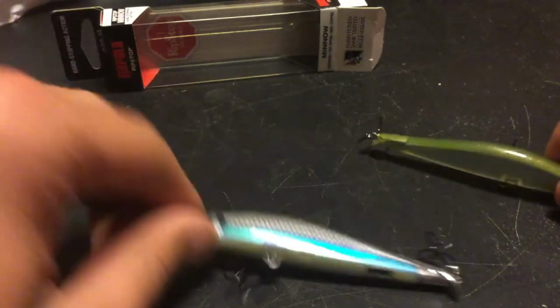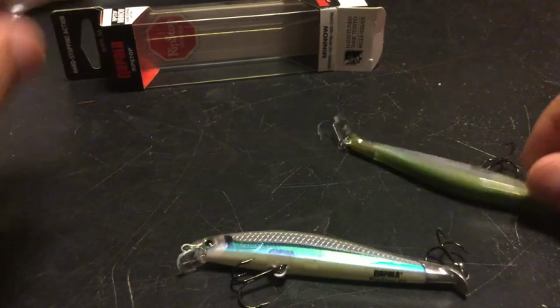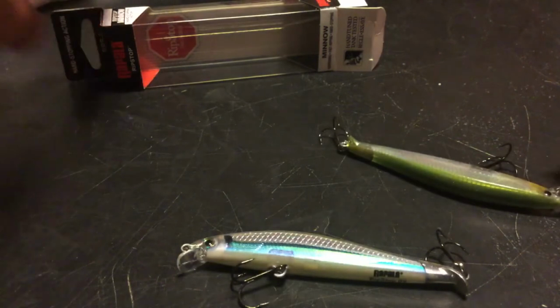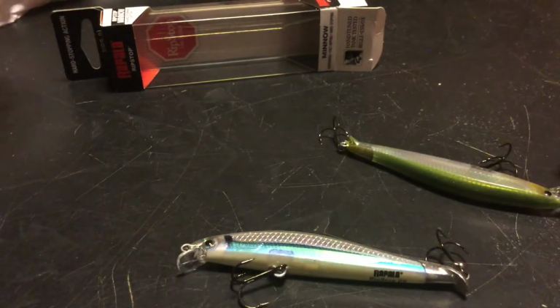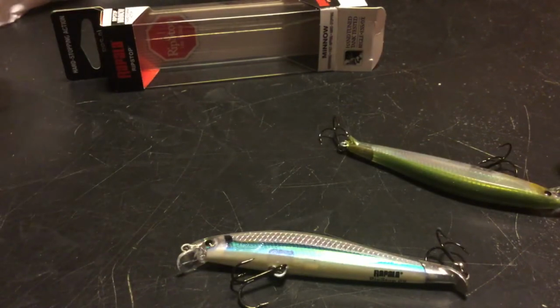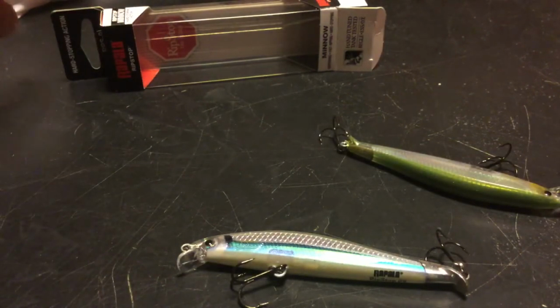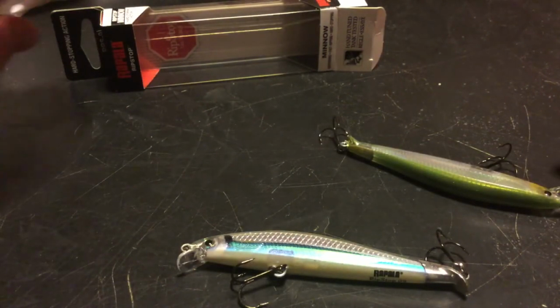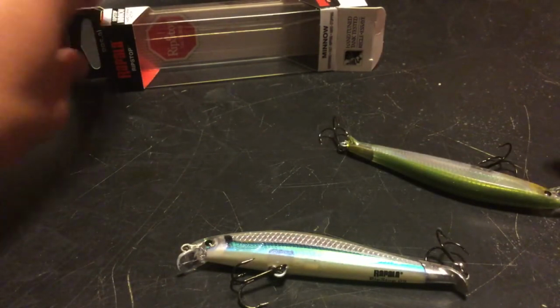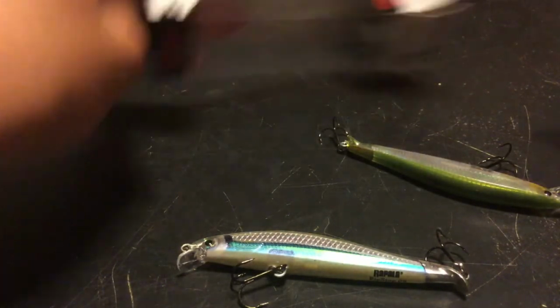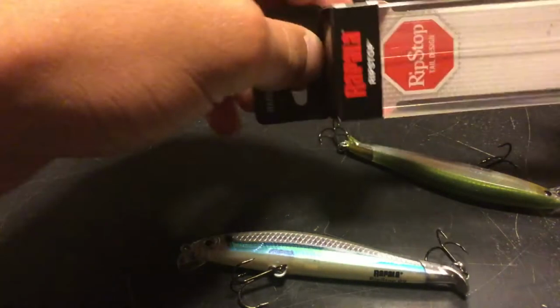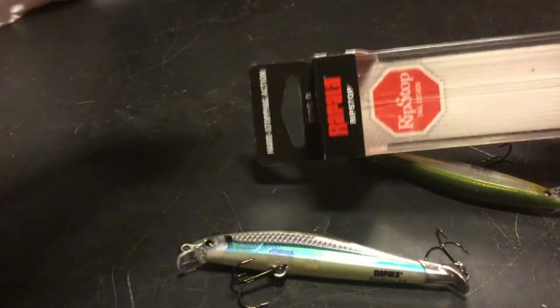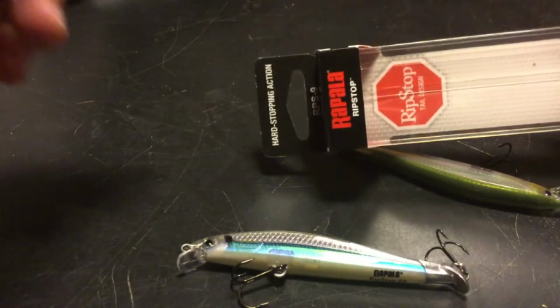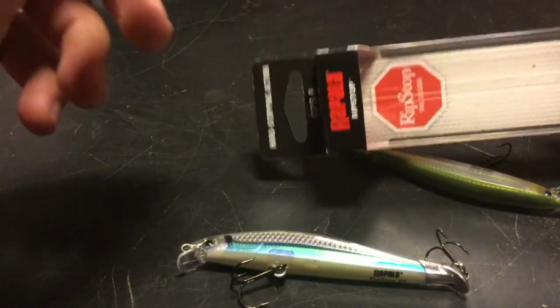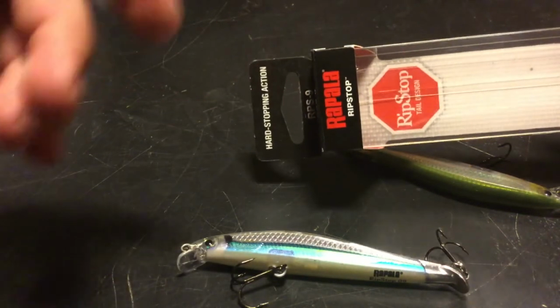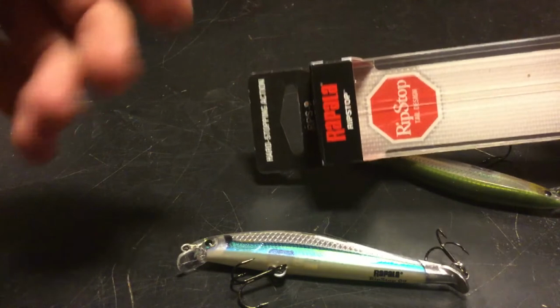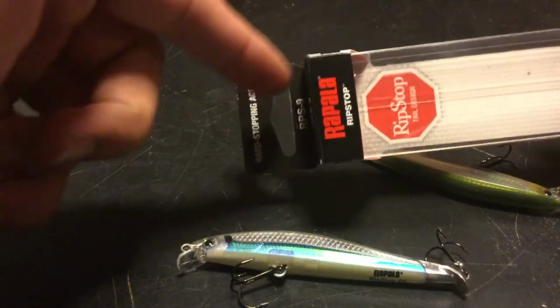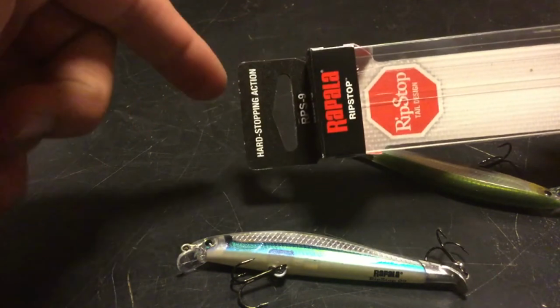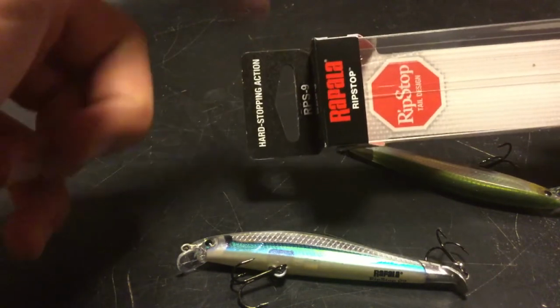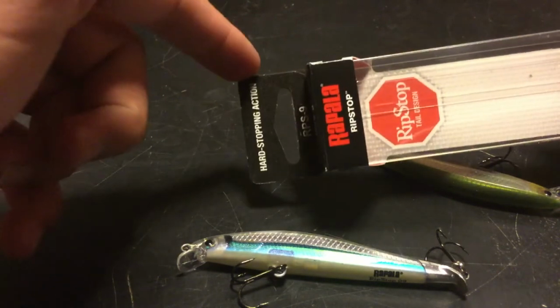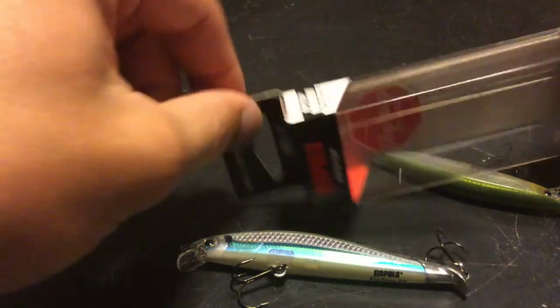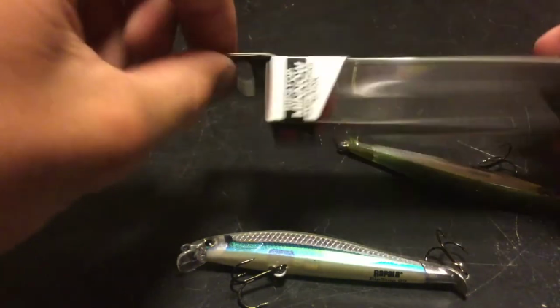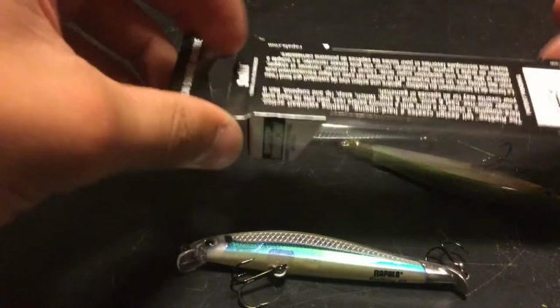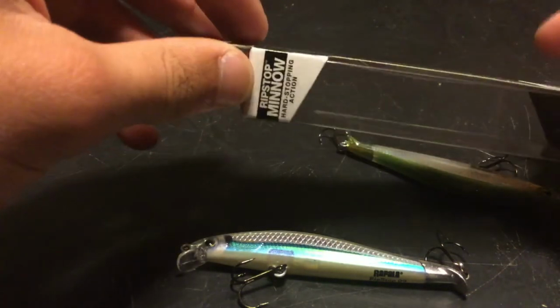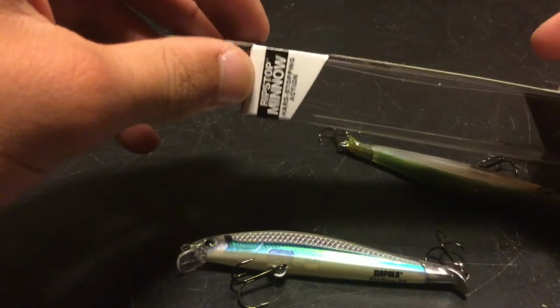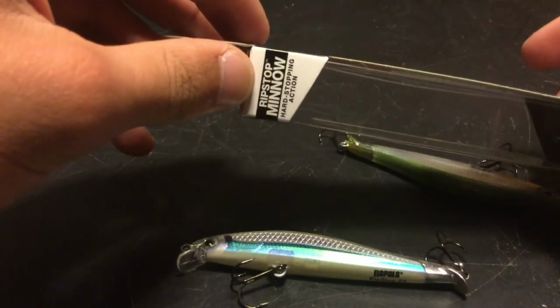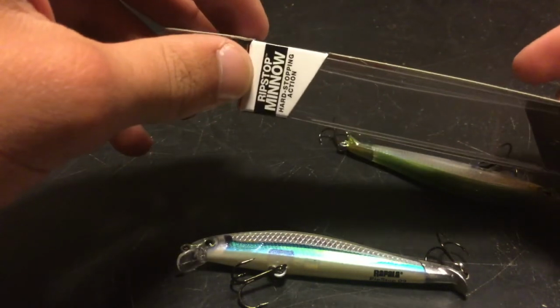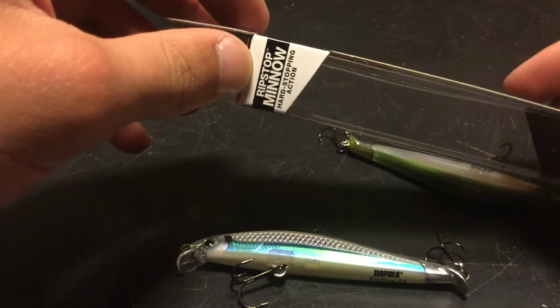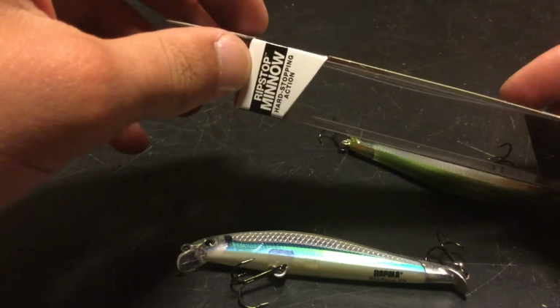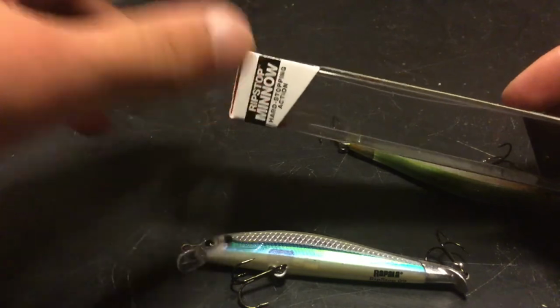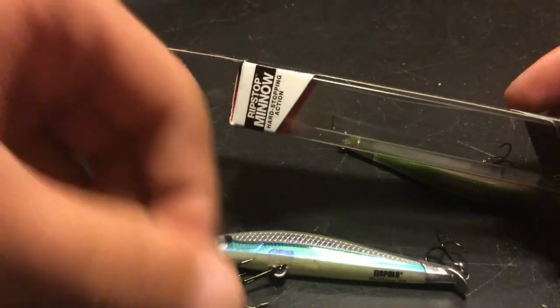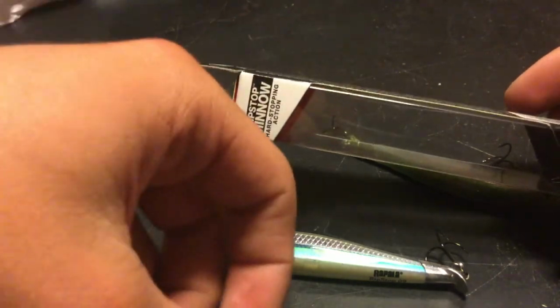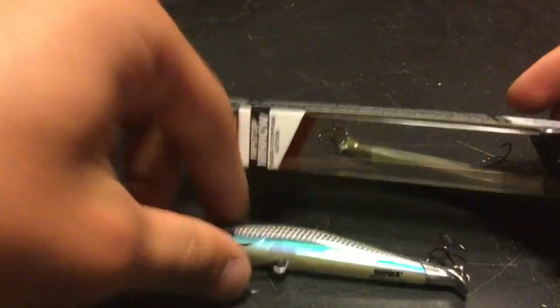It's still got the kind of Shadow Wrap action with a hard stopping action. It's the Rip Stop Minnow, so it's a minnow profile.